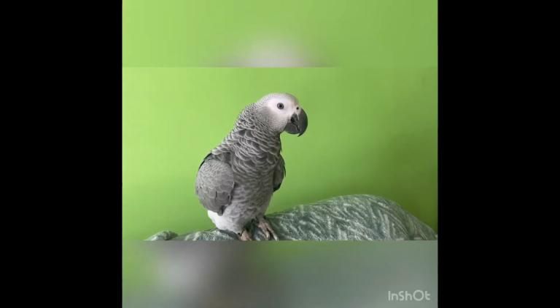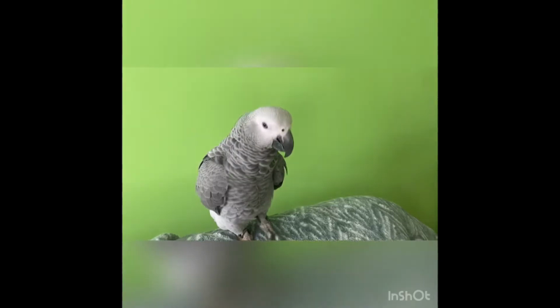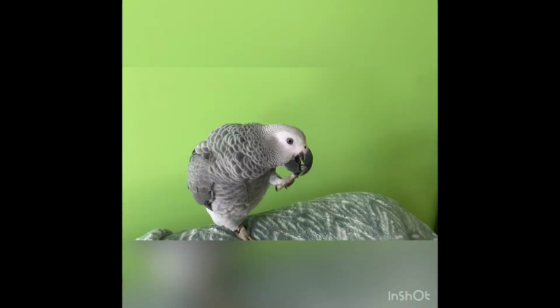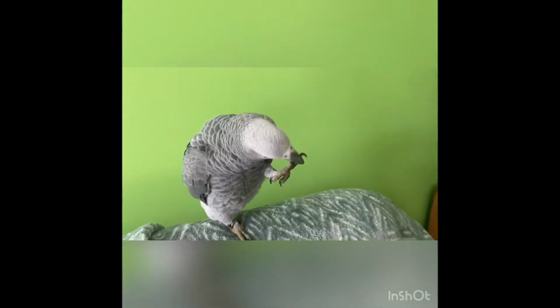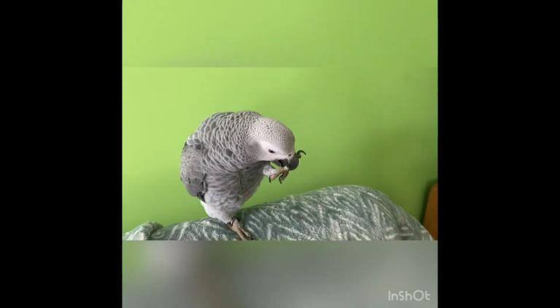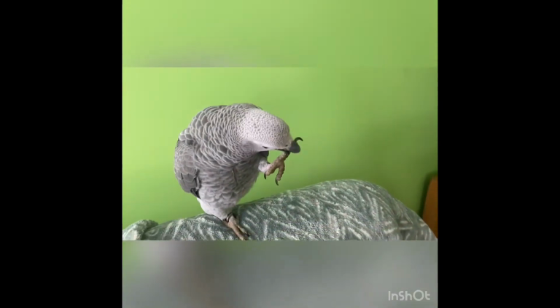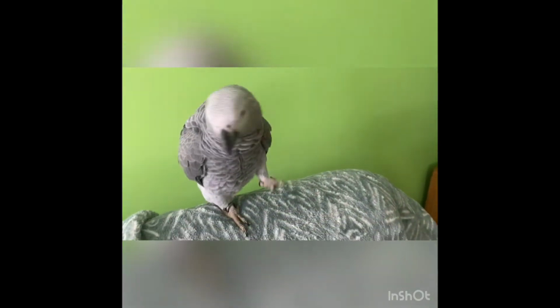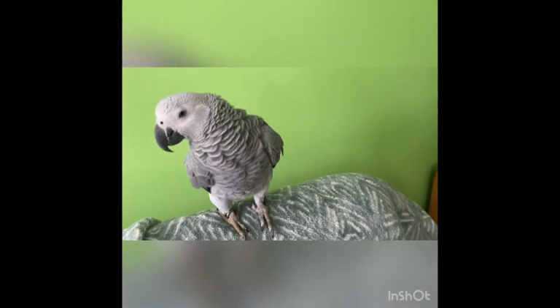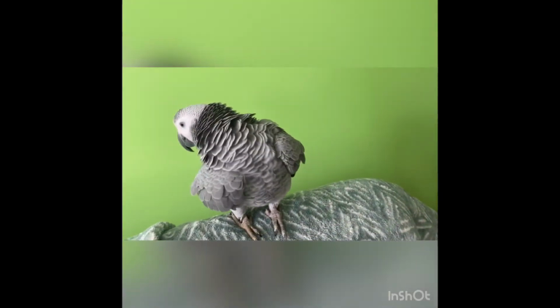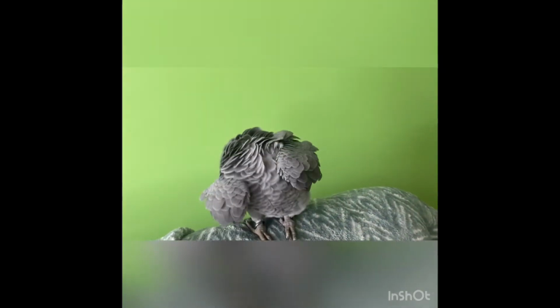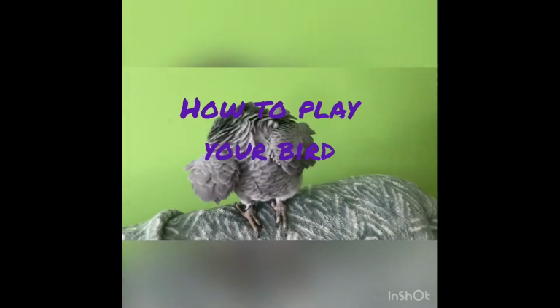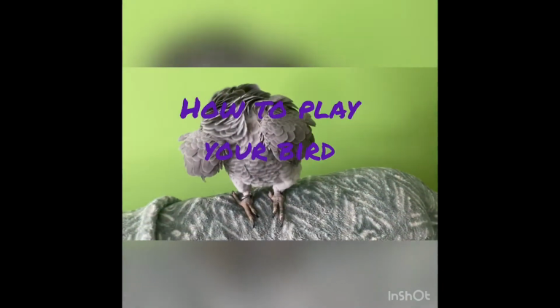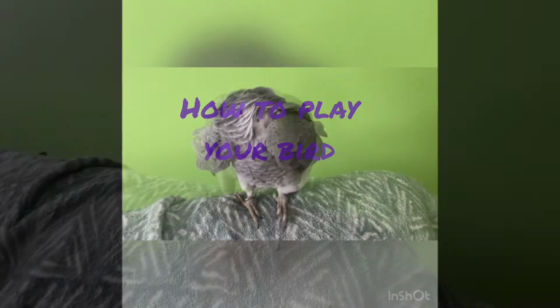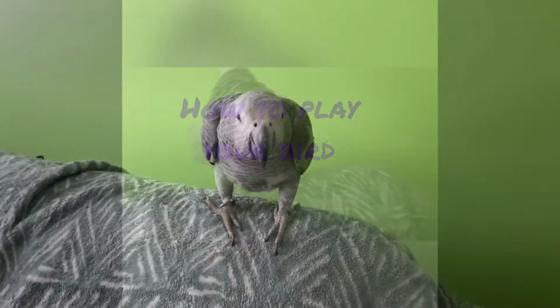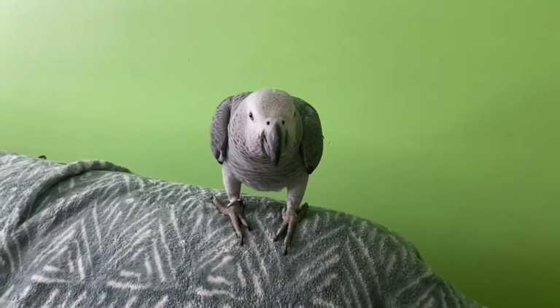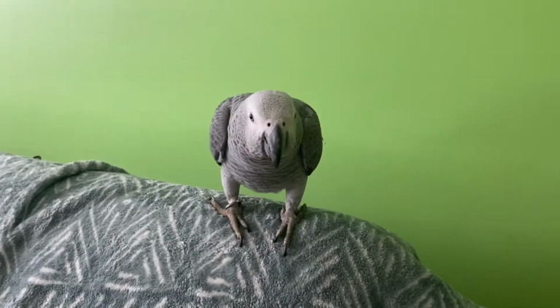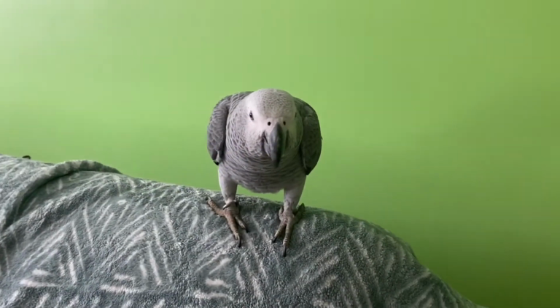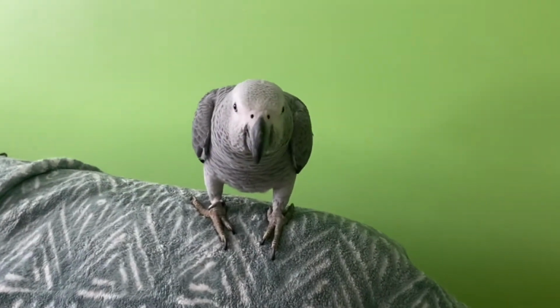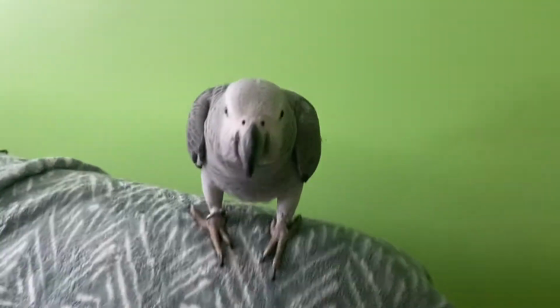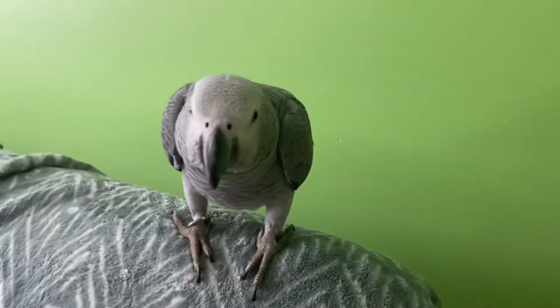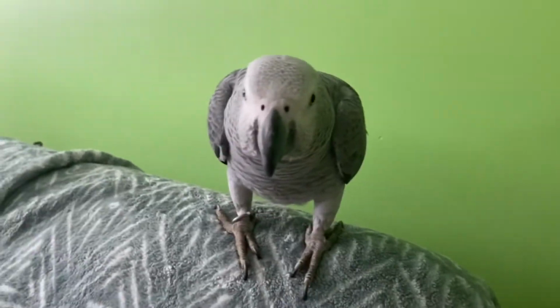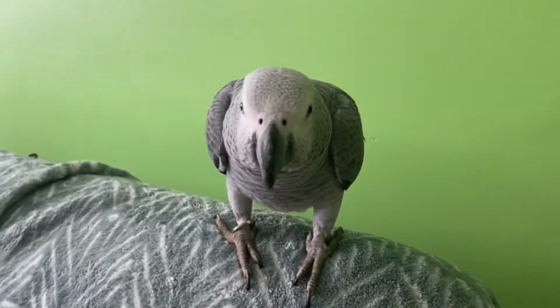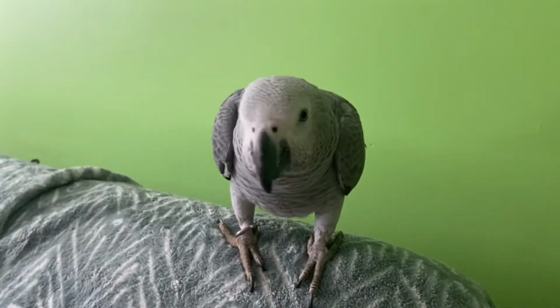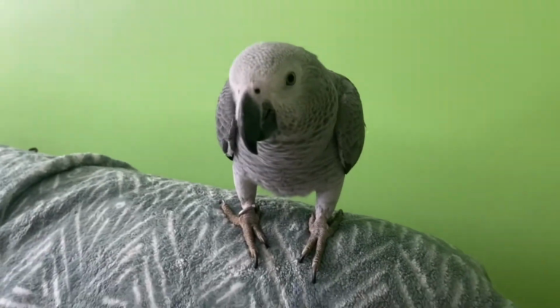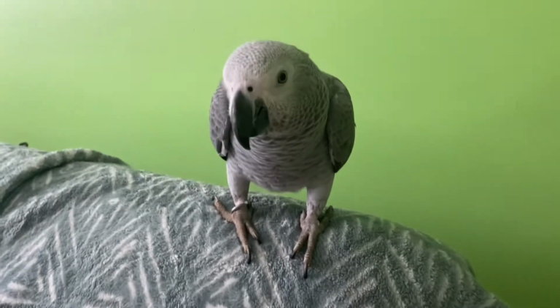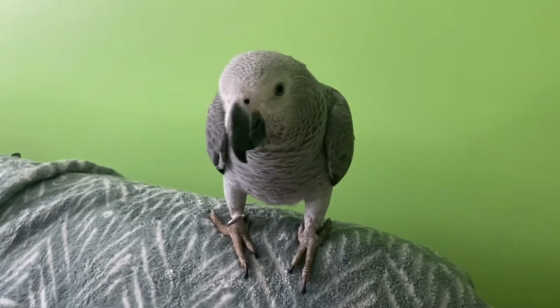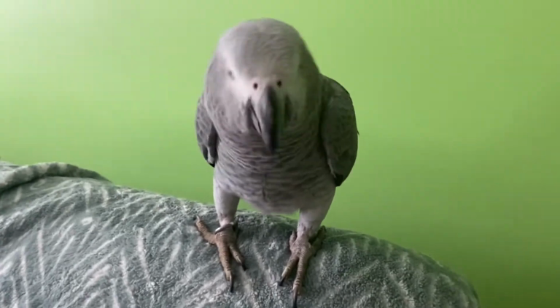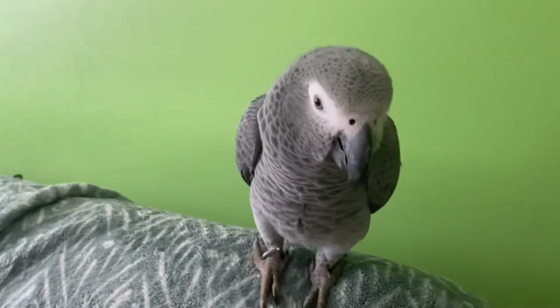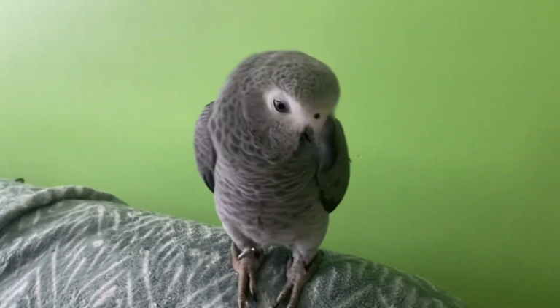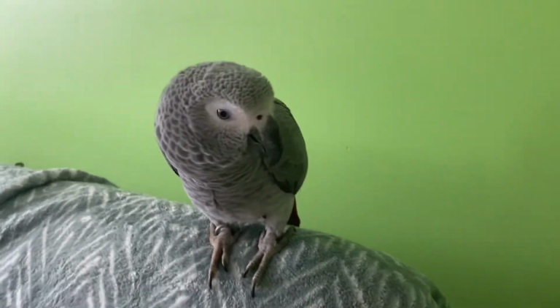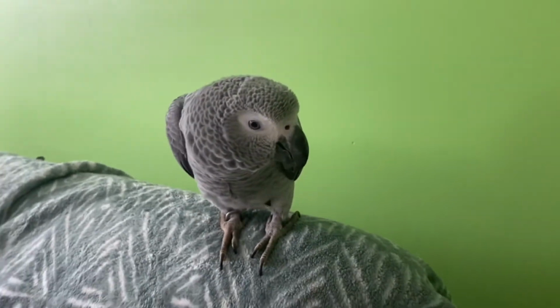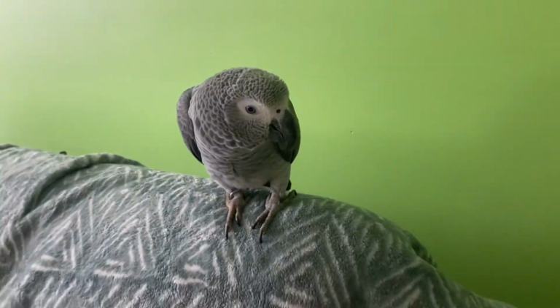Hi guys, welcome to our new video. Today I'm going to show you how to play with your bird. Guys, welcome back. We're playing with Tazen, that's his name. And we're going to show you how to play with your baby bird.